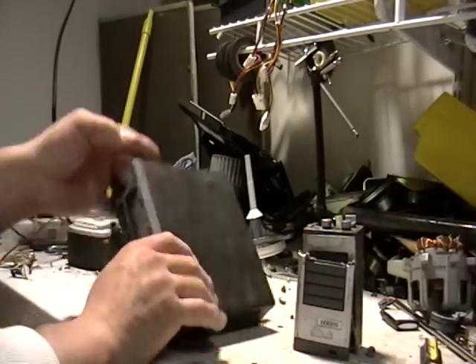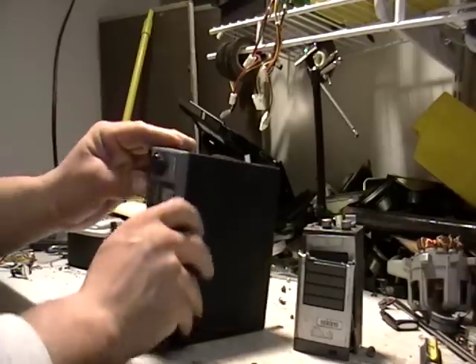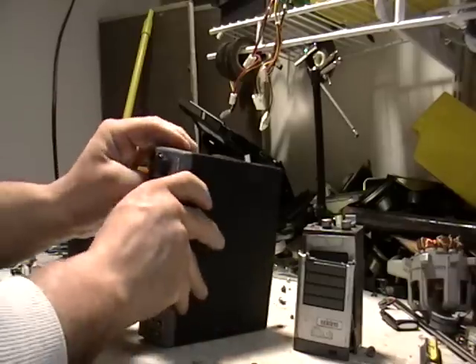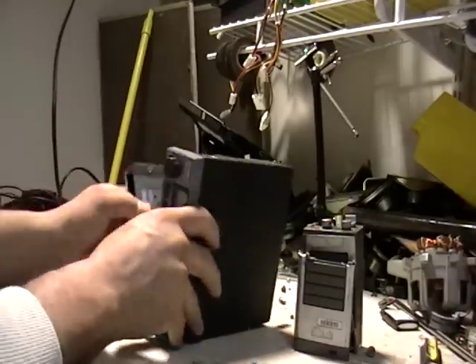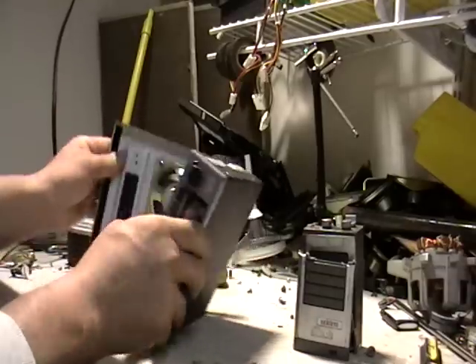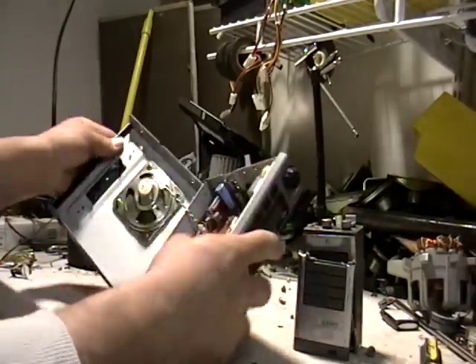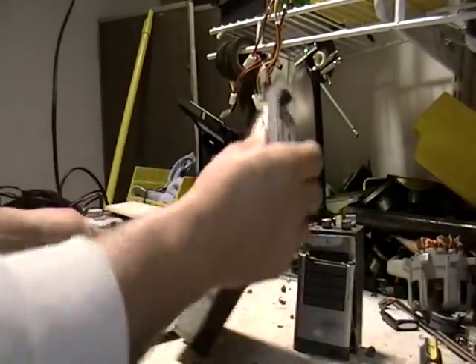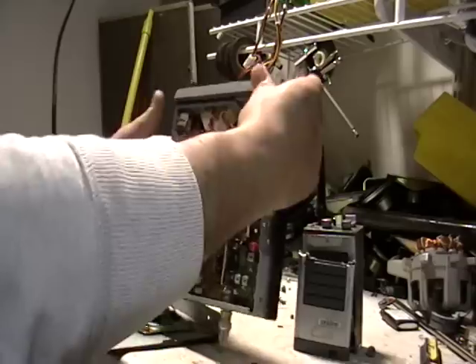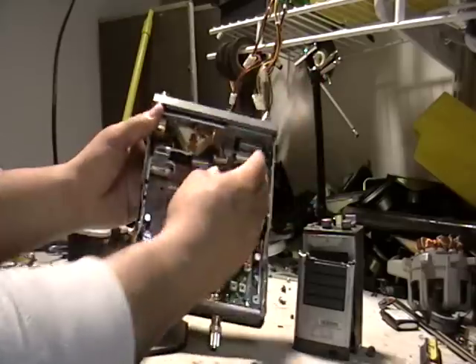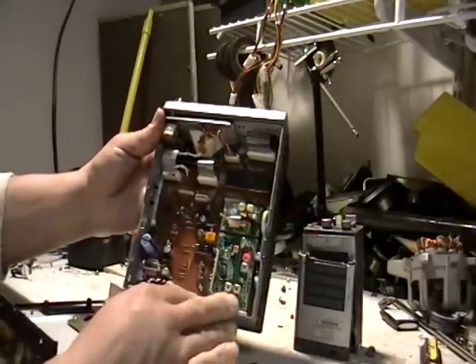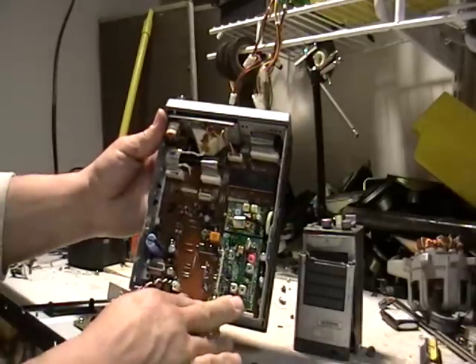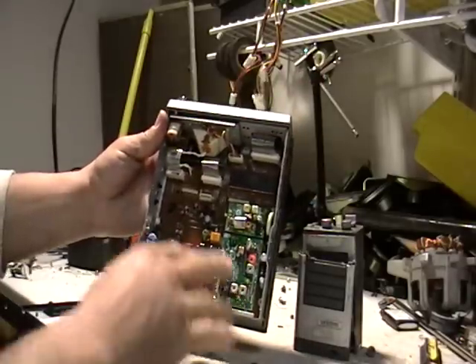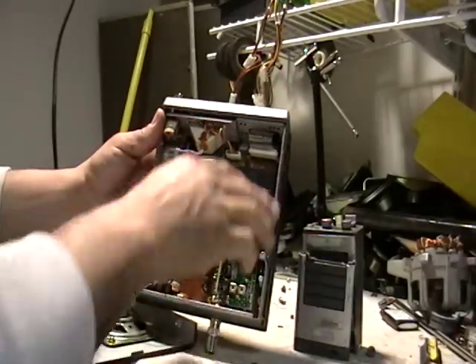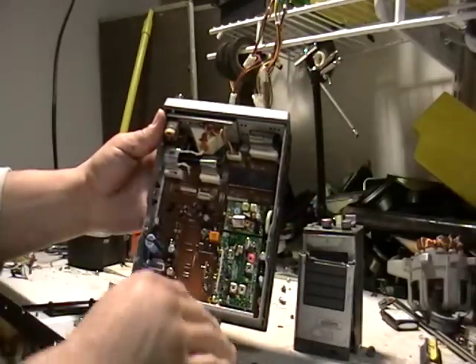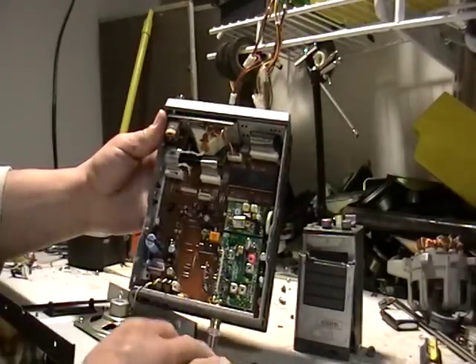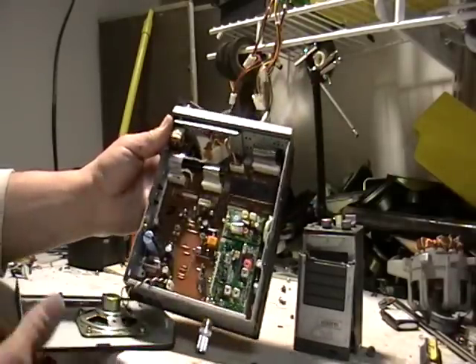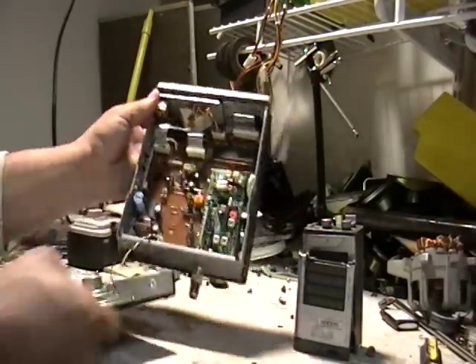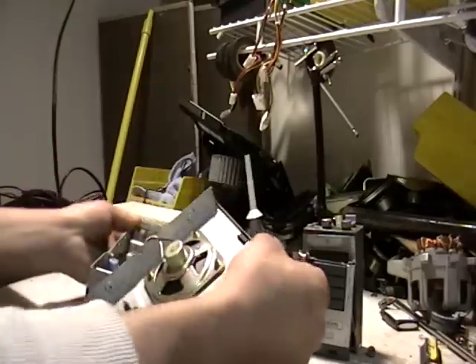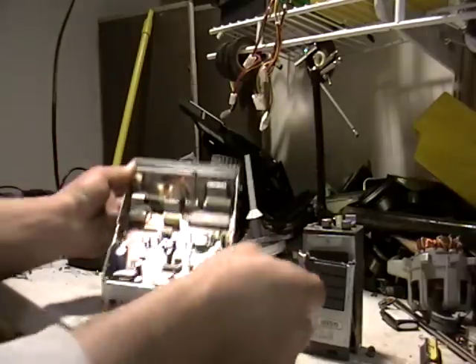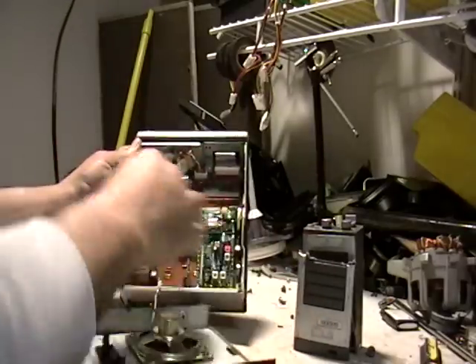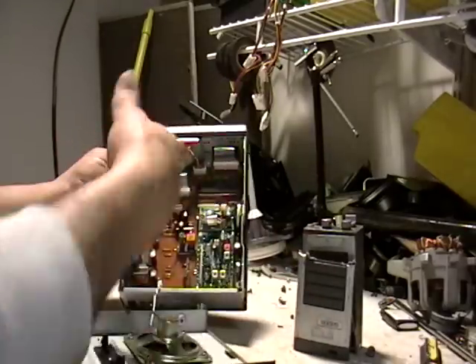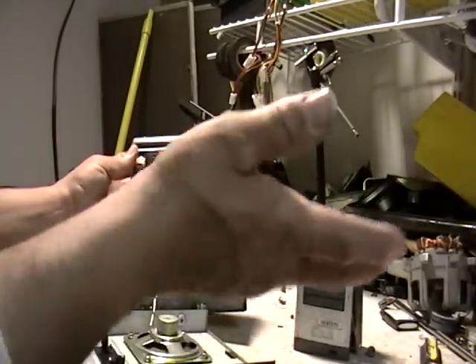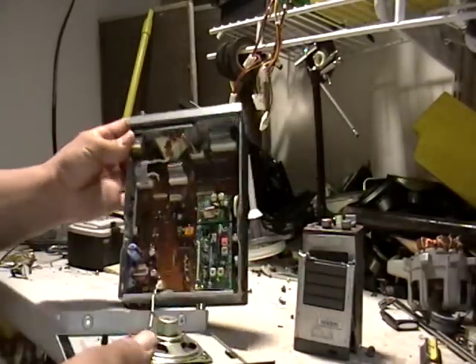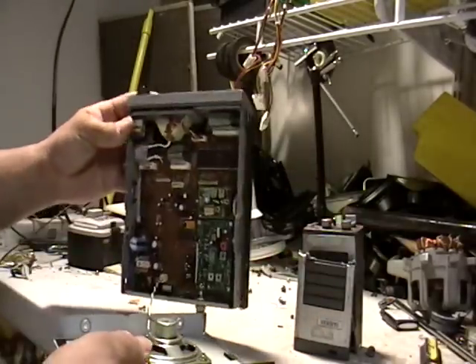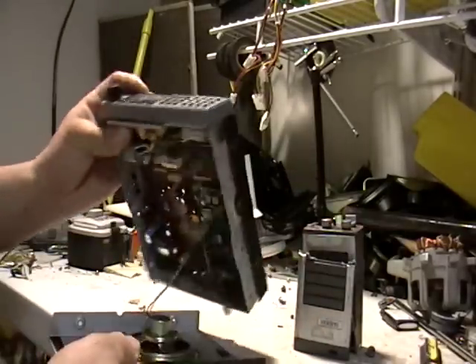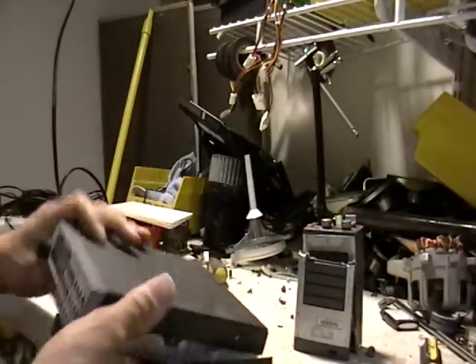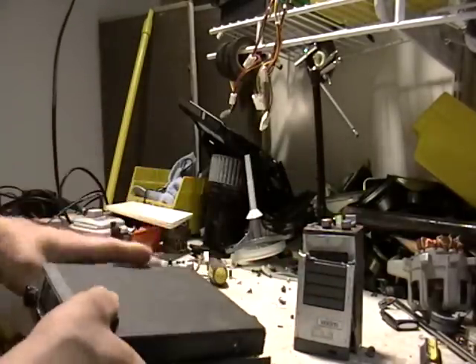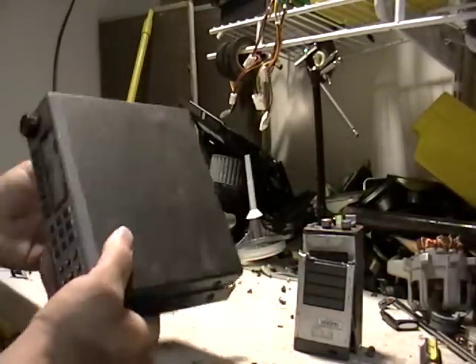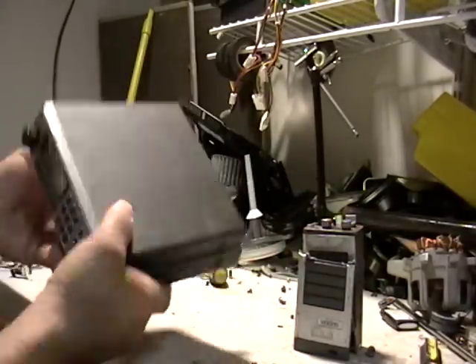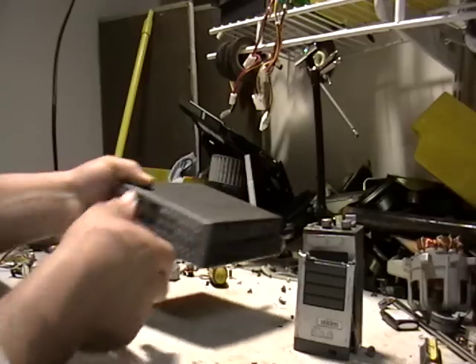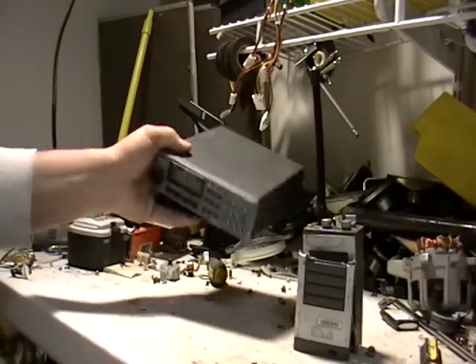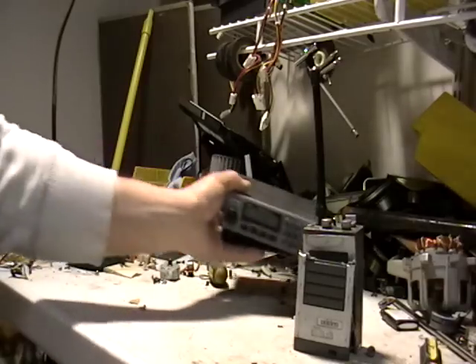Inside the police scanner, there's pretty much nothing in there — low-grade board, speaker, some wires, nothing really worthwhile. And I checked it already — this doesn't work.